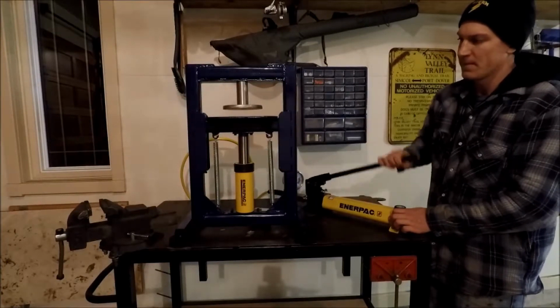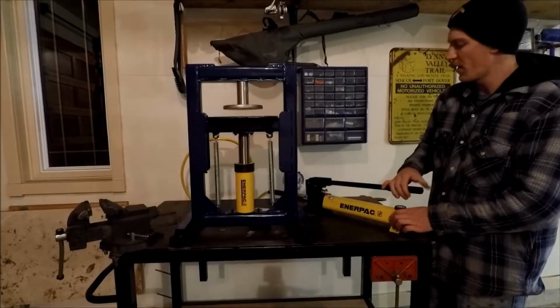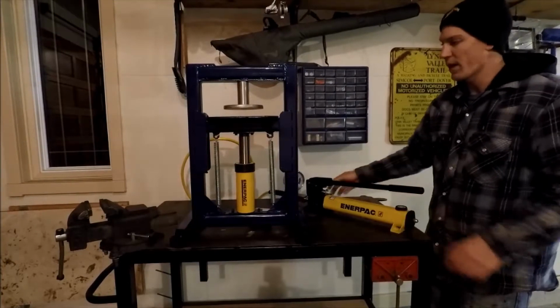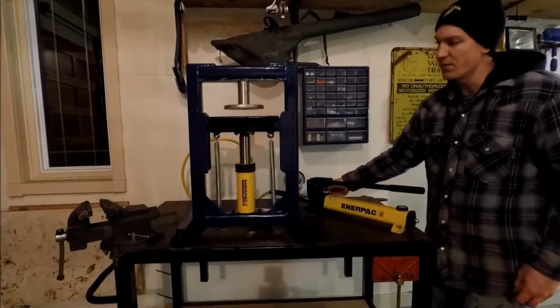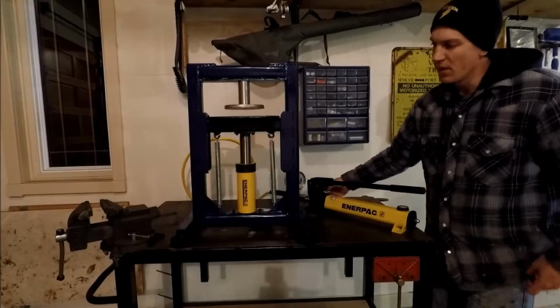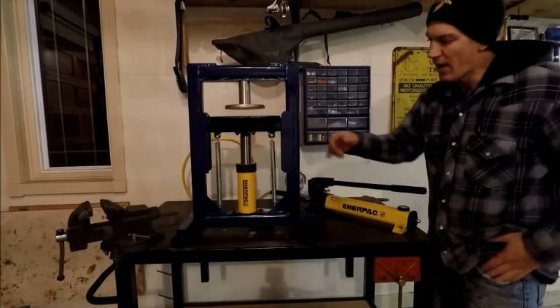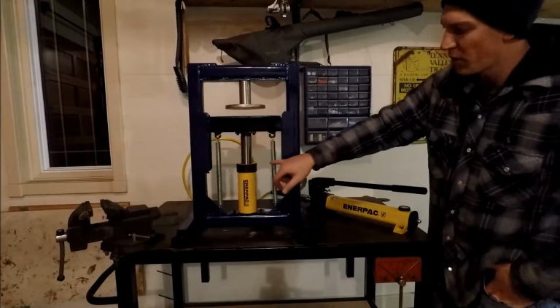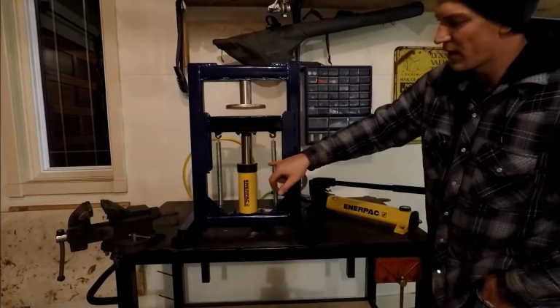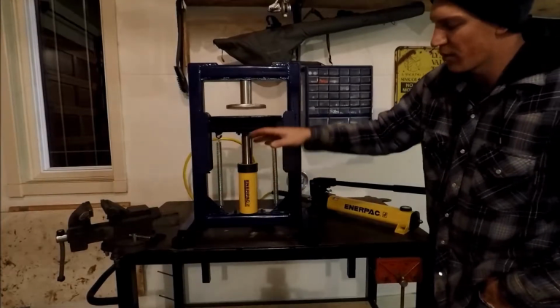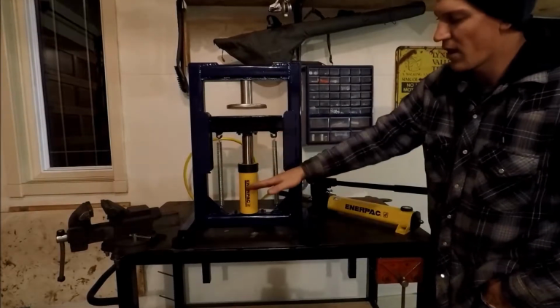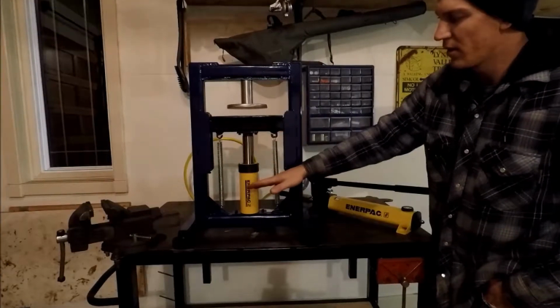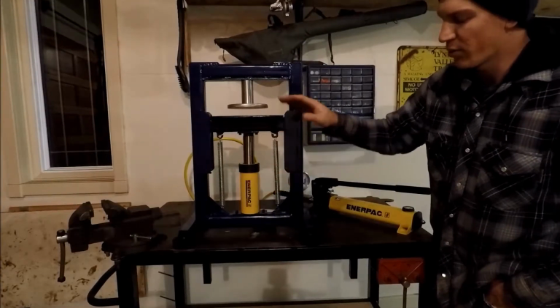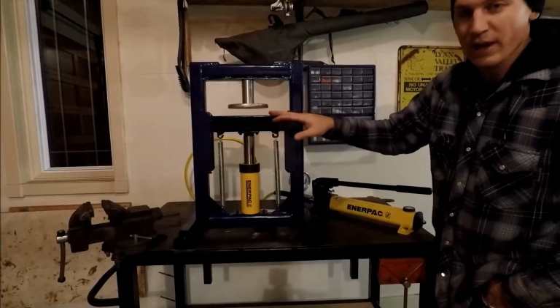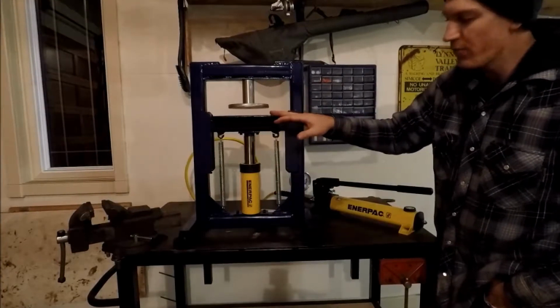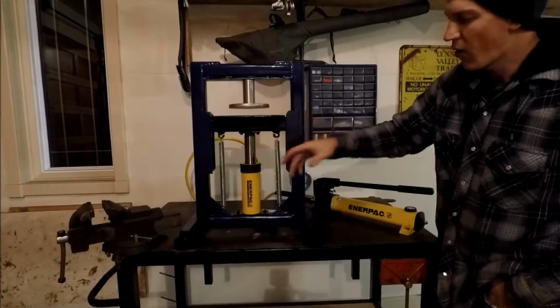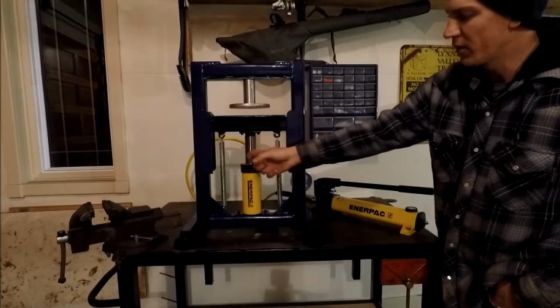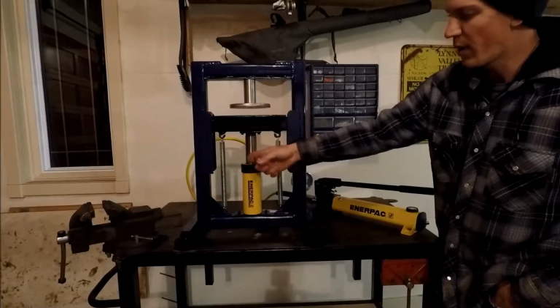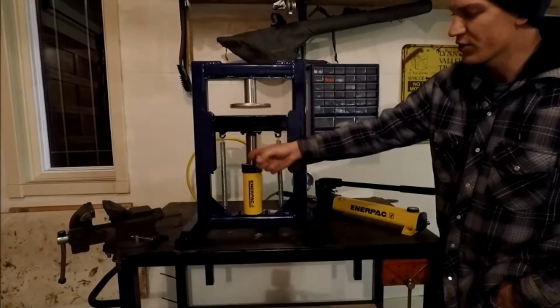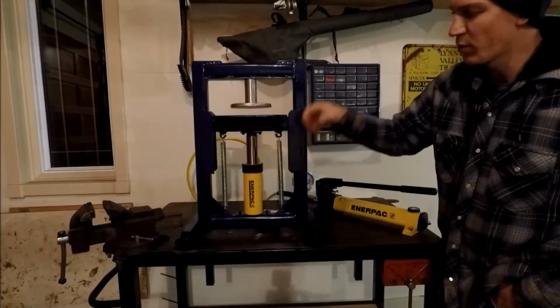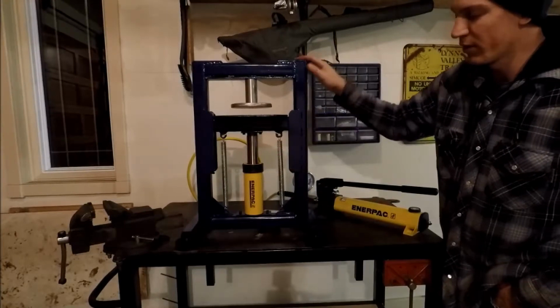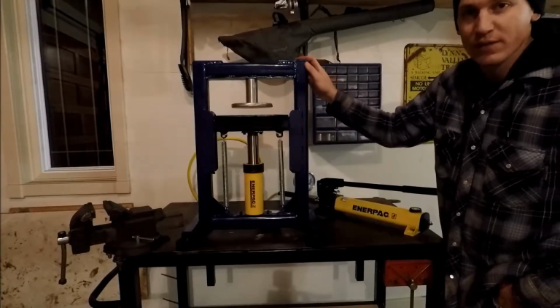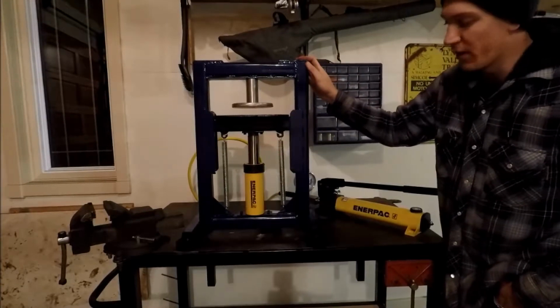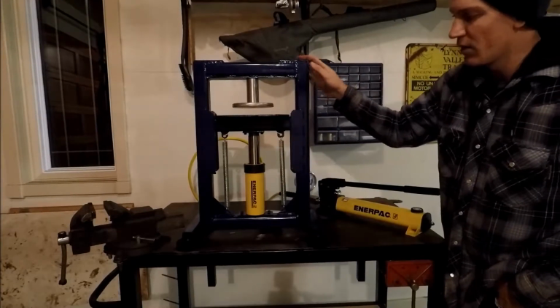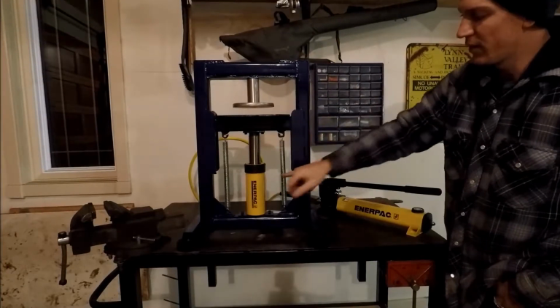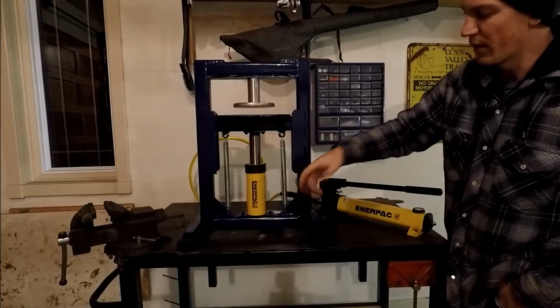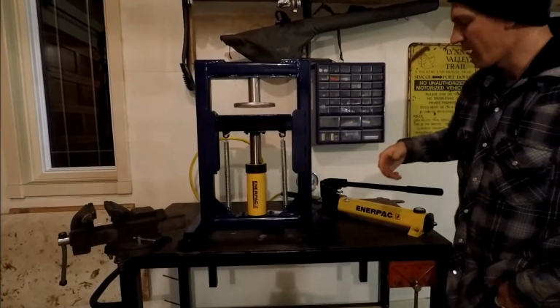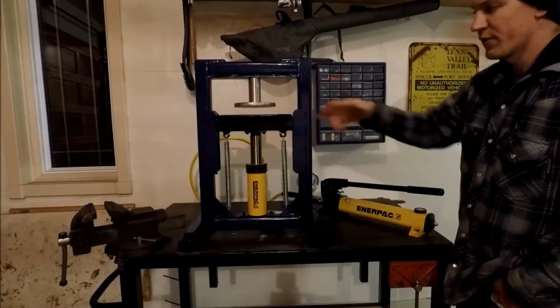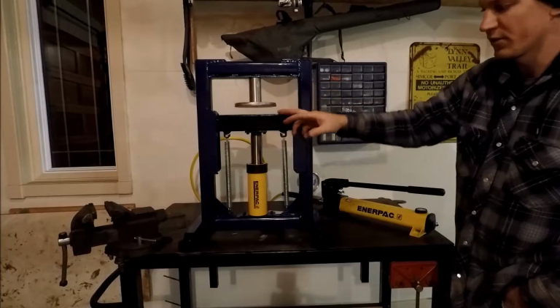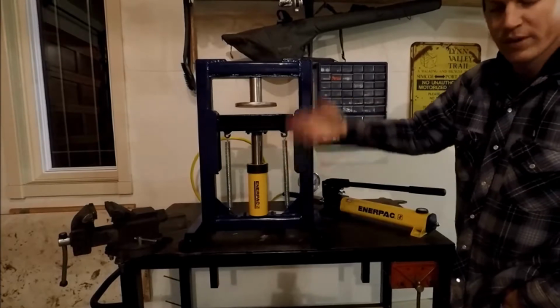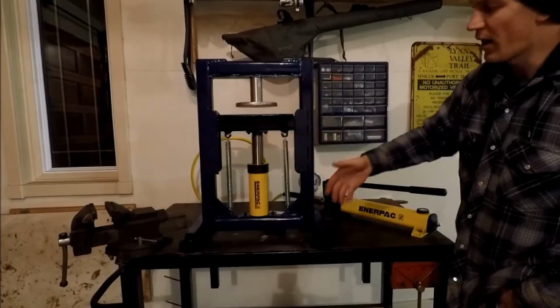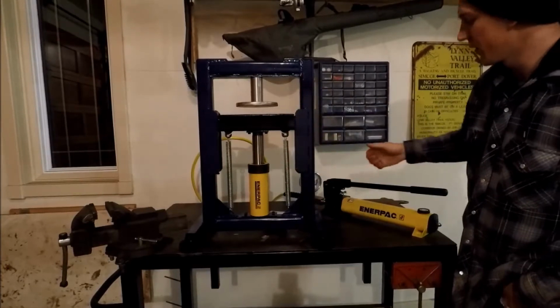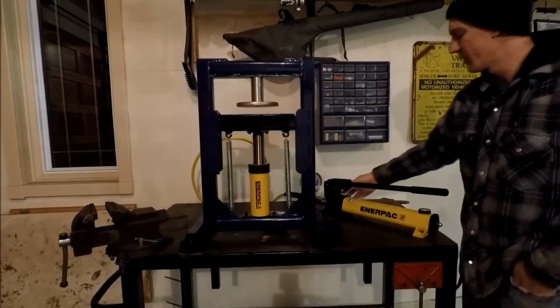And there, it's maxed out. I have these springs to tension to bring the press back down. However, Enerpac actually has a spring built into the cylinder, but these just make it come back extra fast so you're not wasting time bringing this up and down.